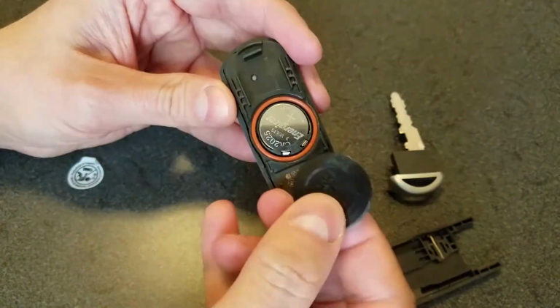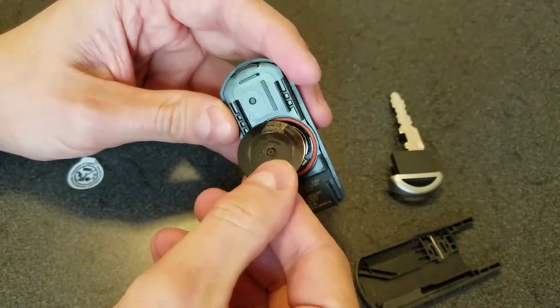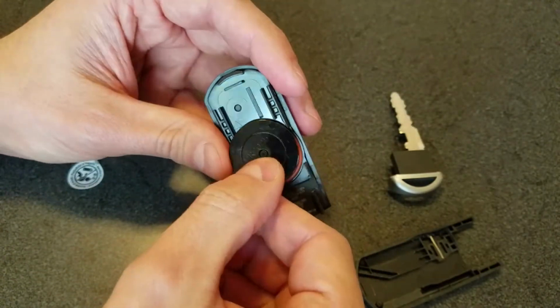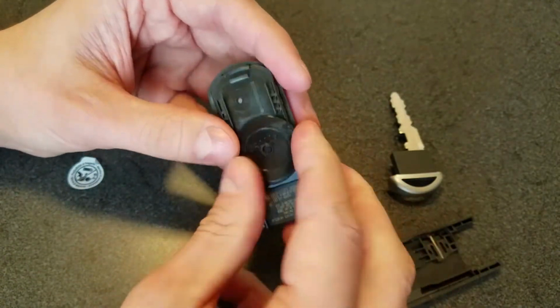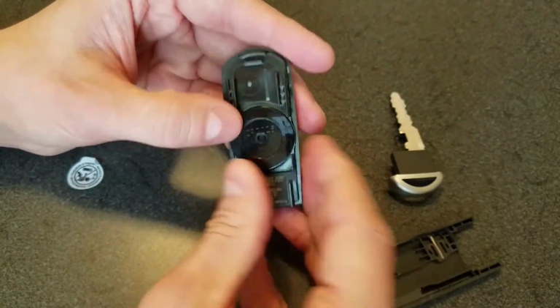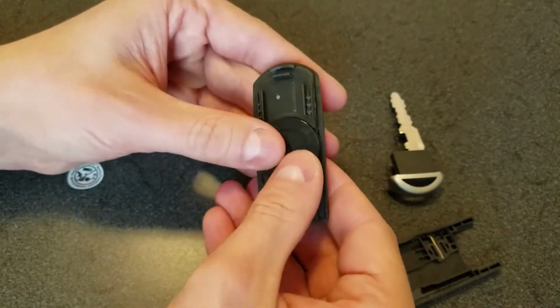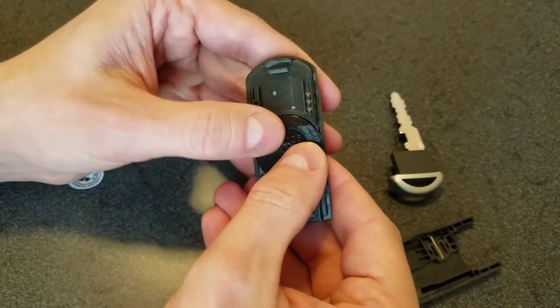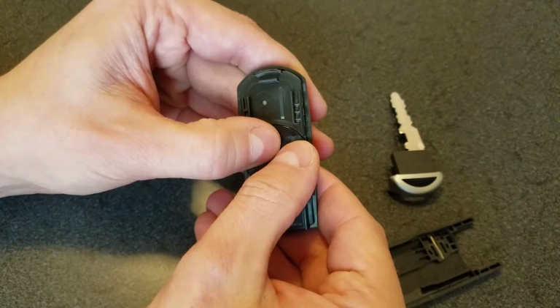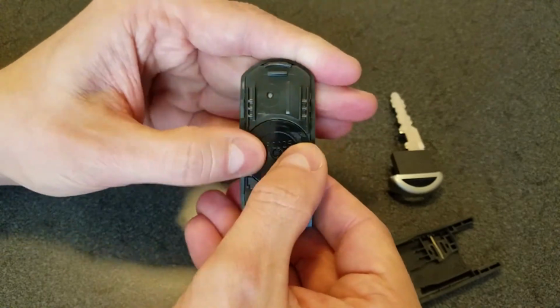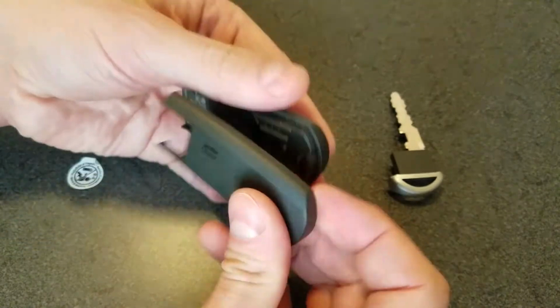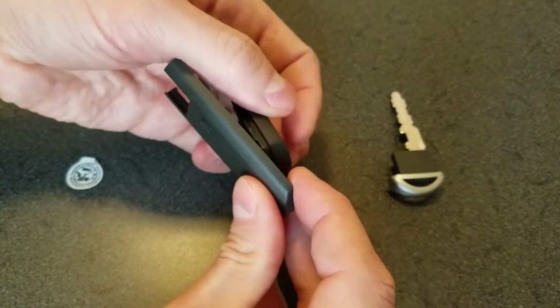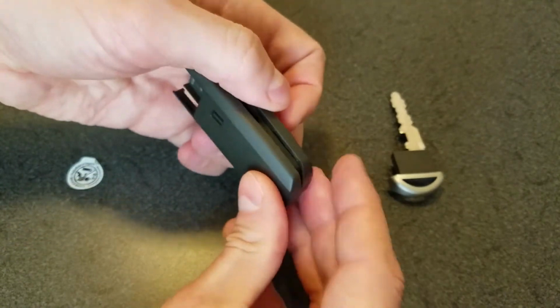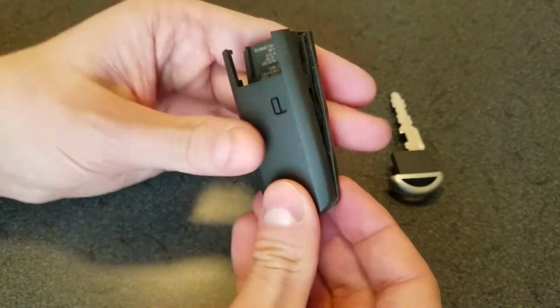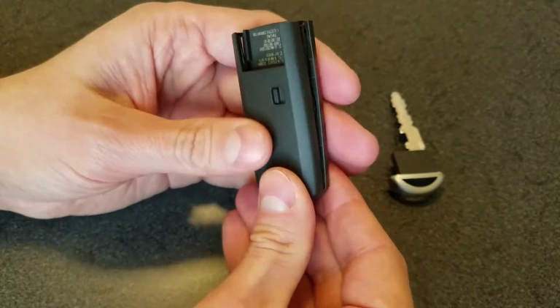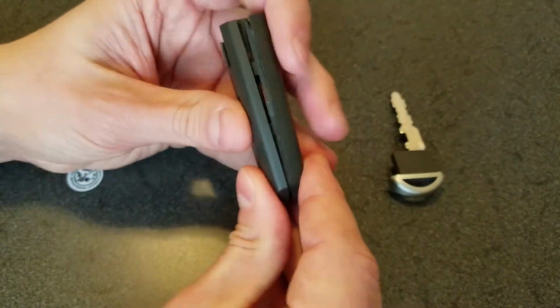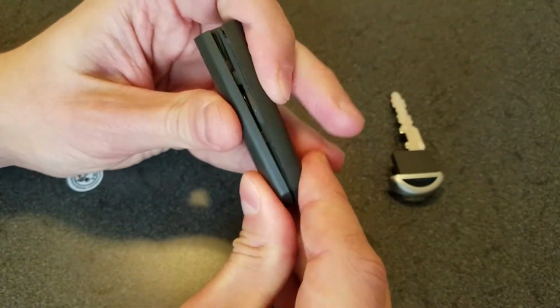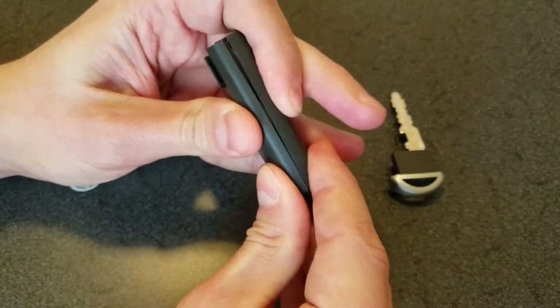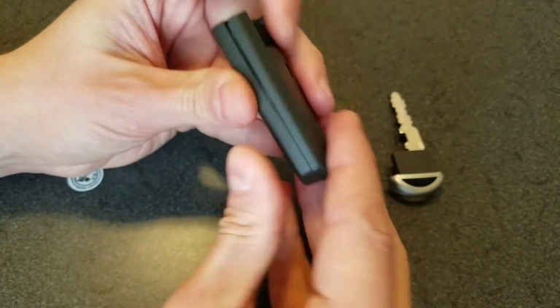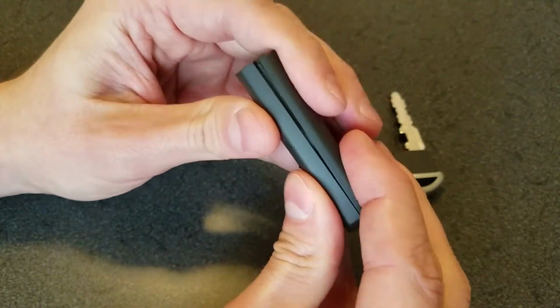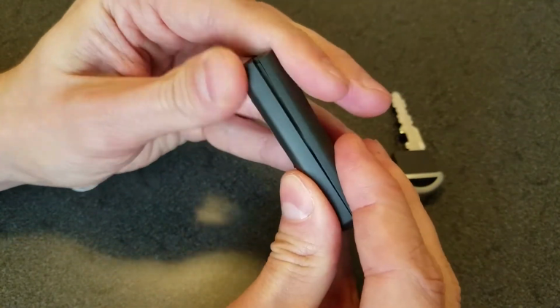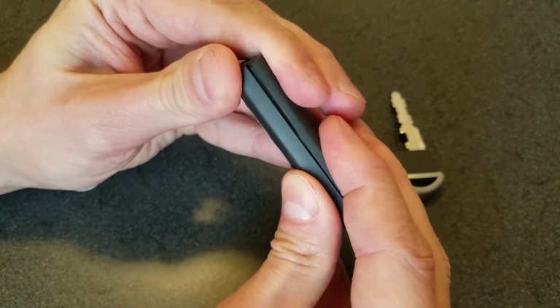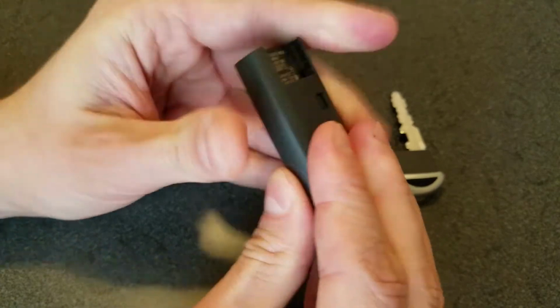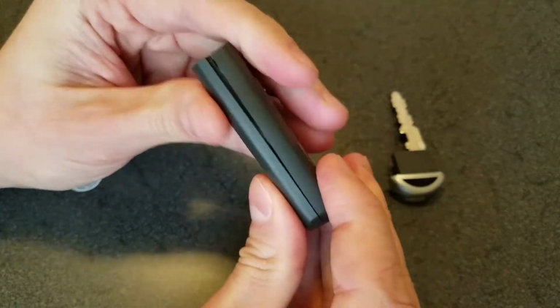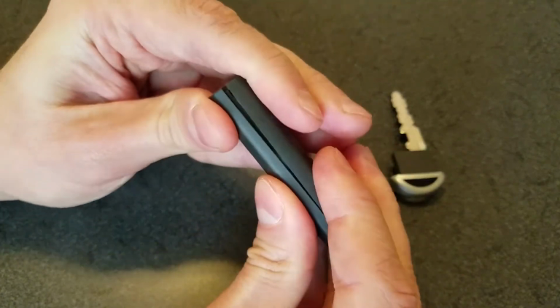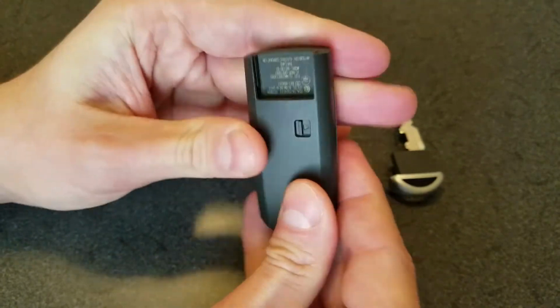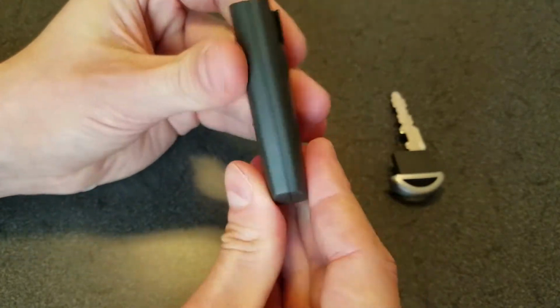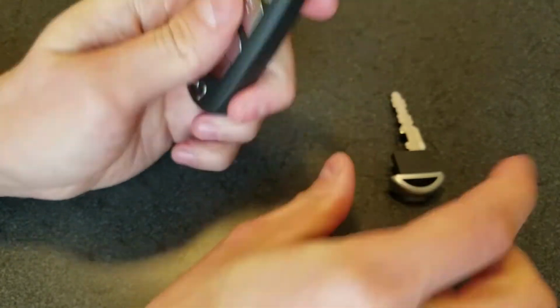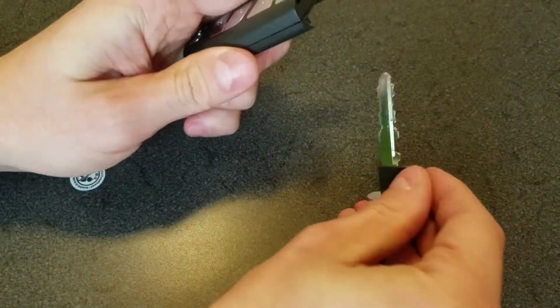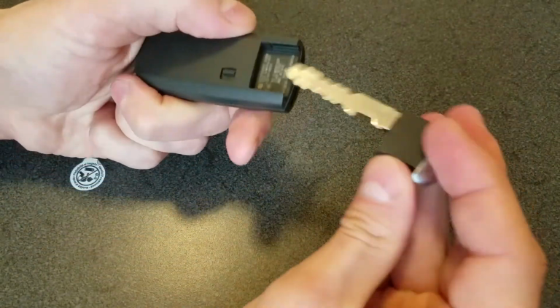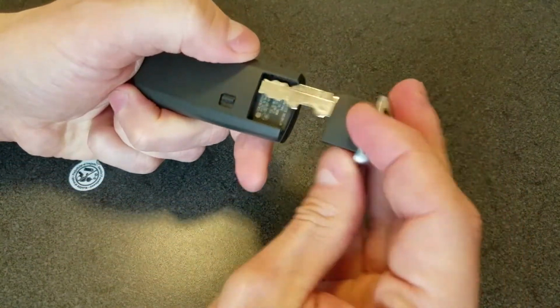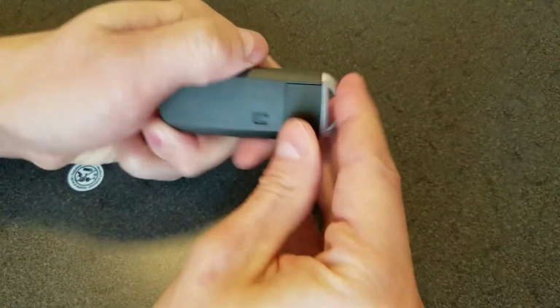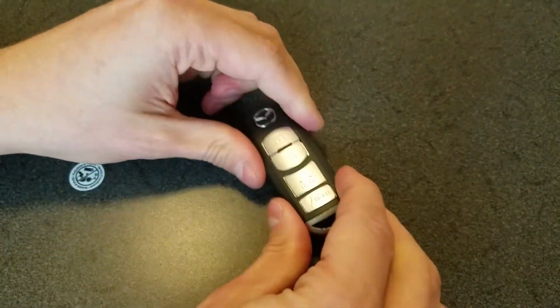Replace the battery cap, snap the cover back on, slide in the key, and you're done.